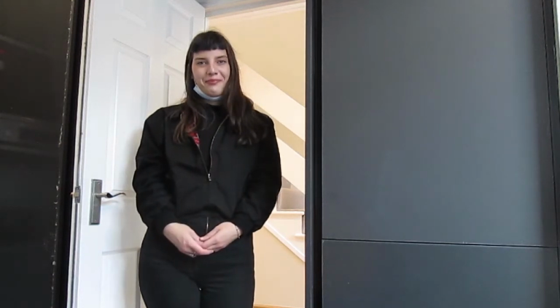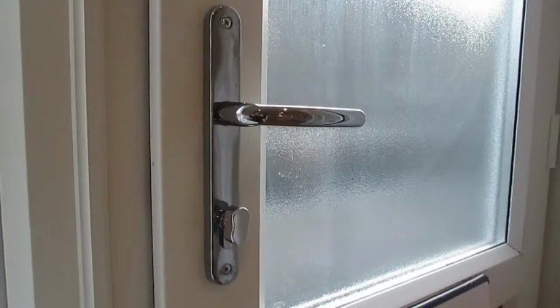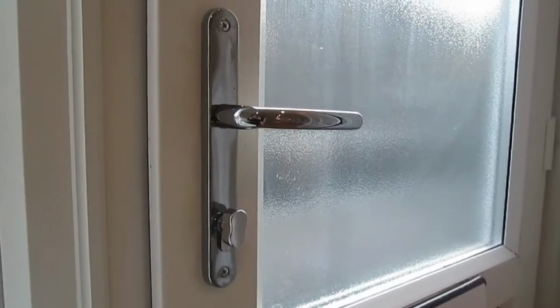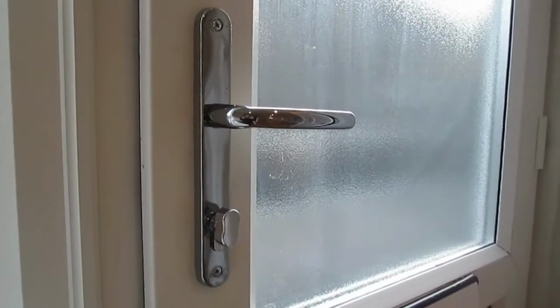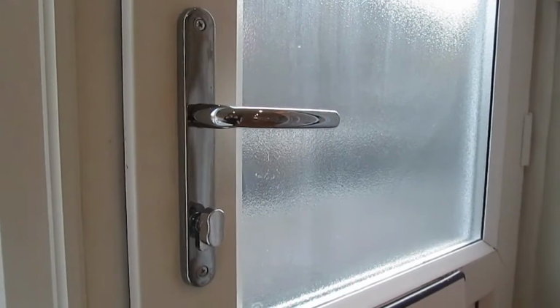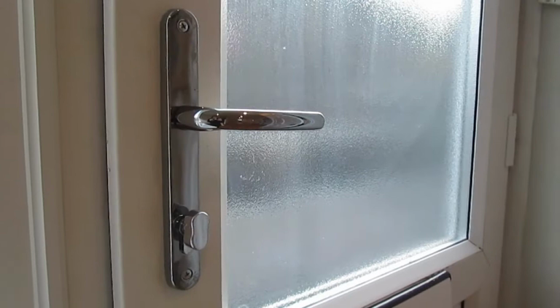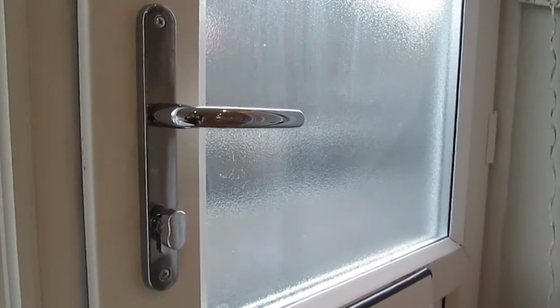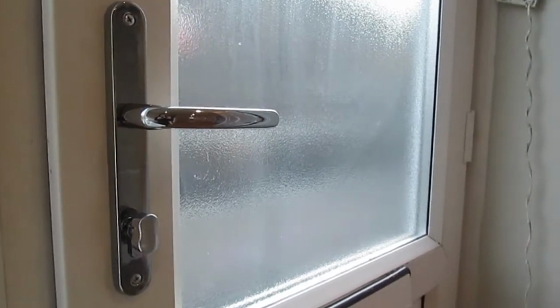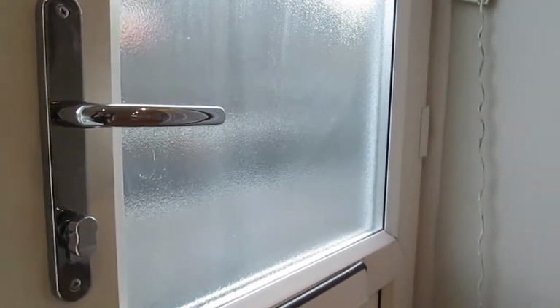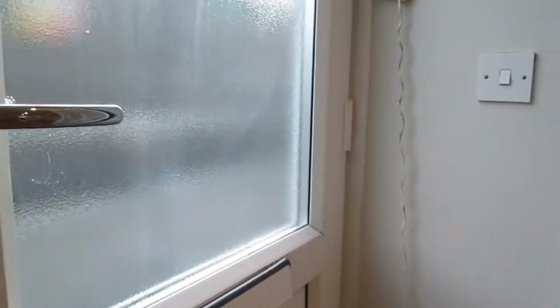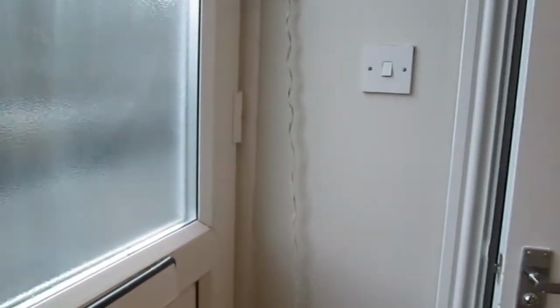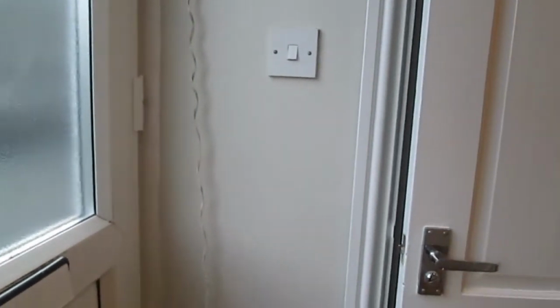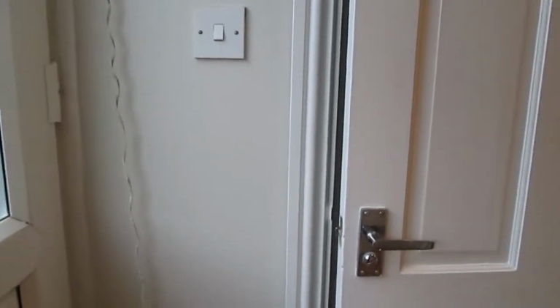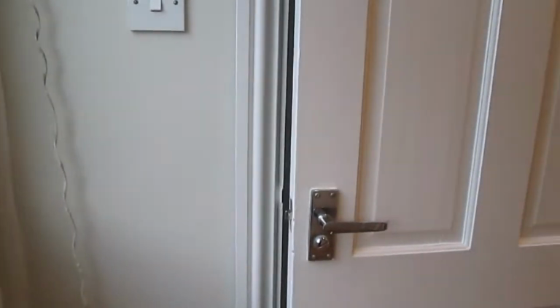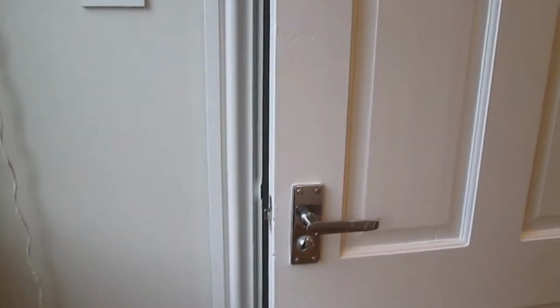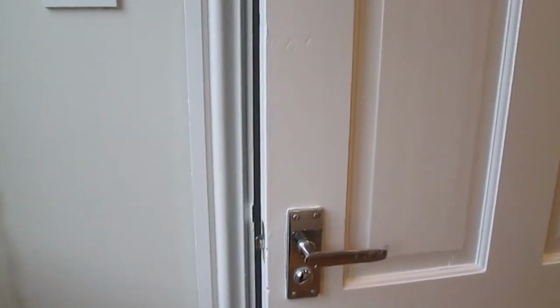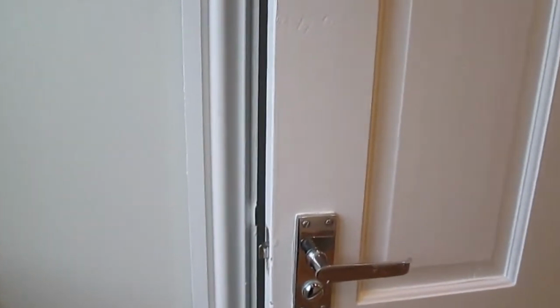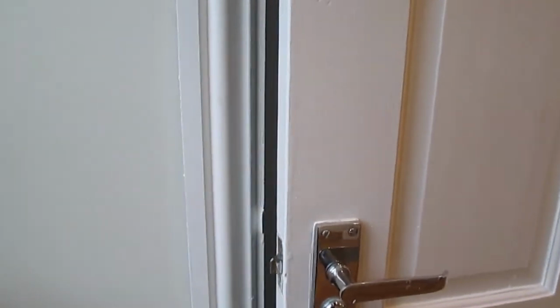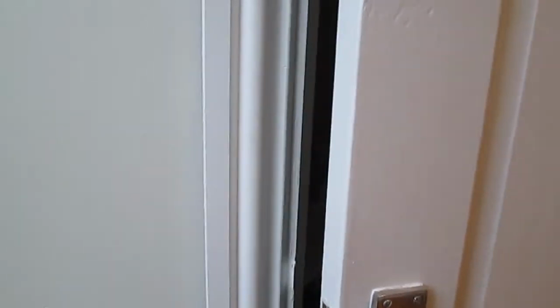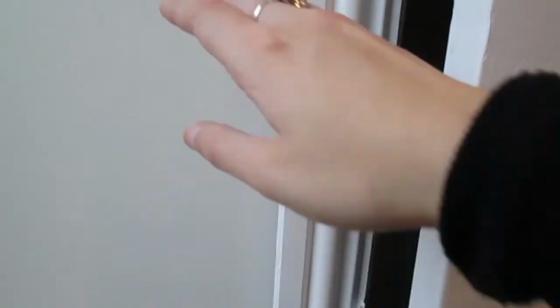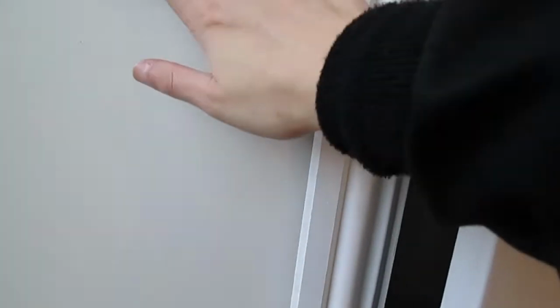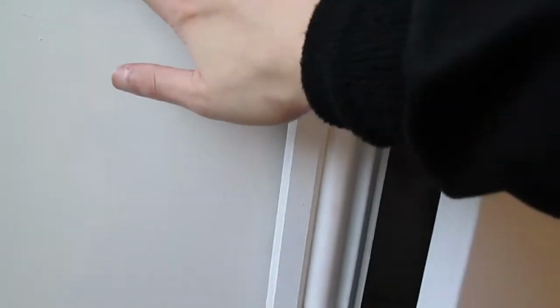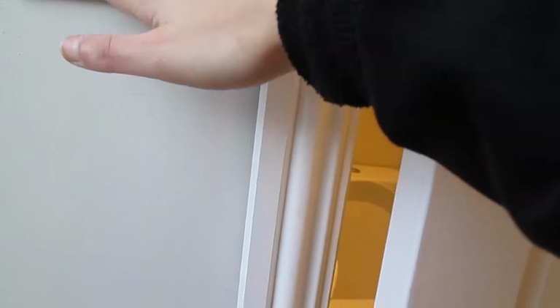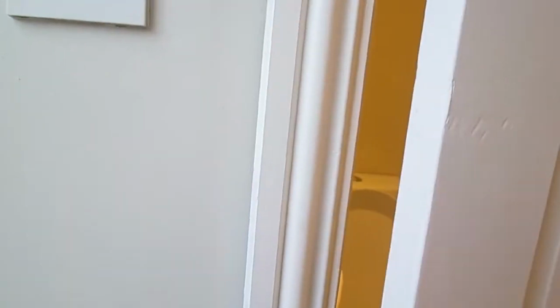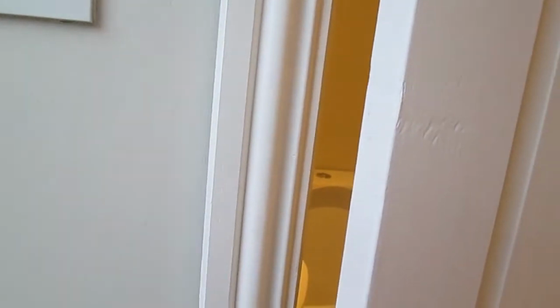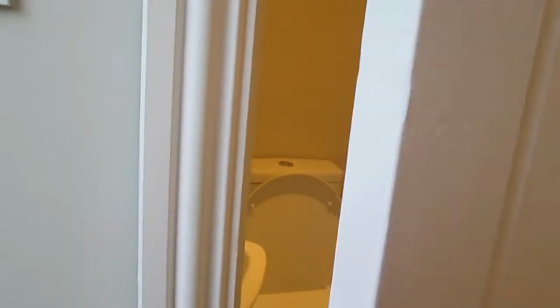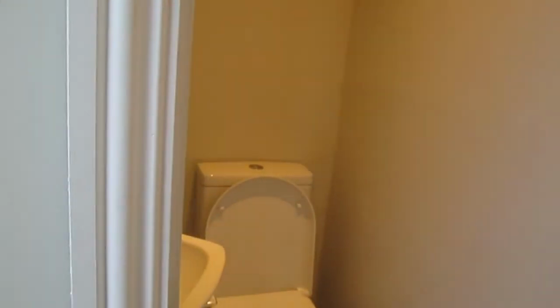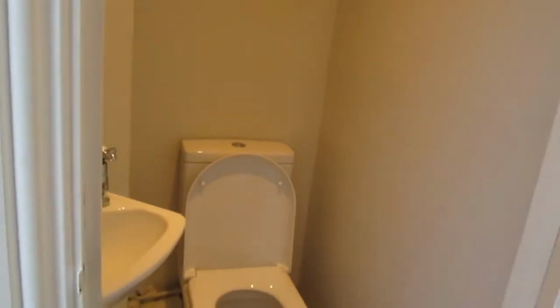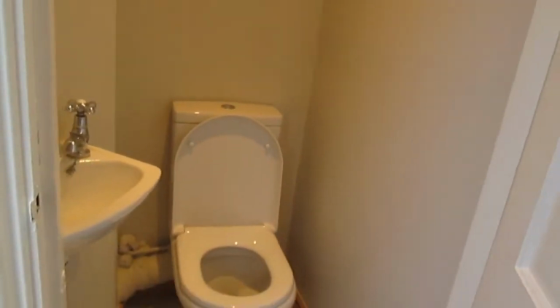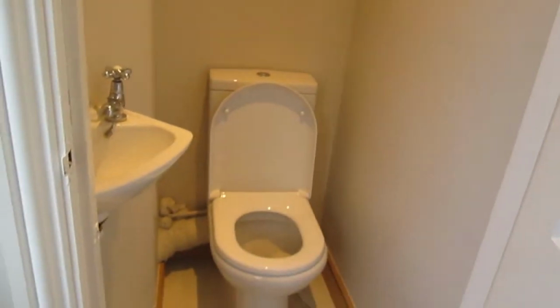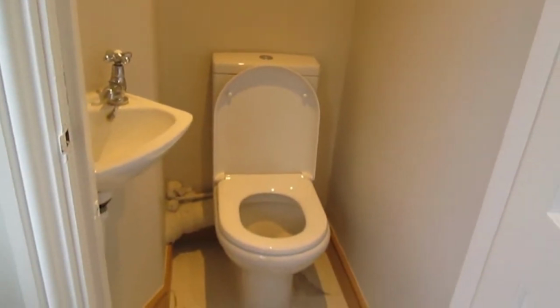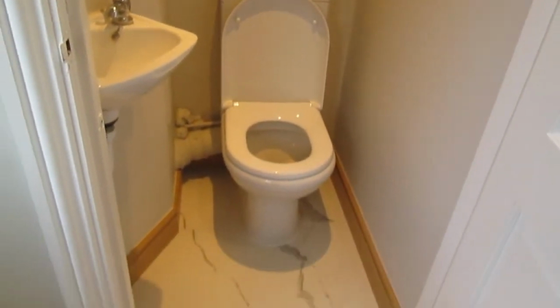This is the entrance to the apartment. Immediately from the entrance we have a little toilet just over here.